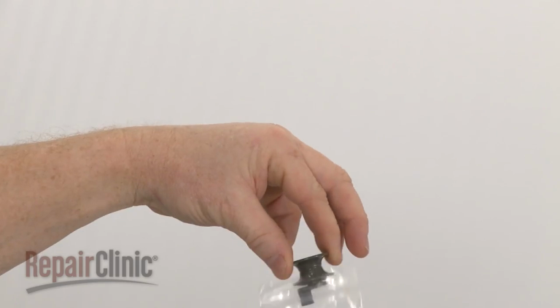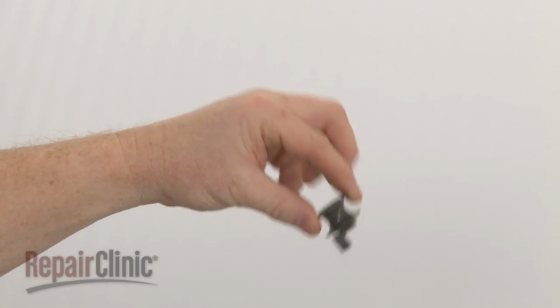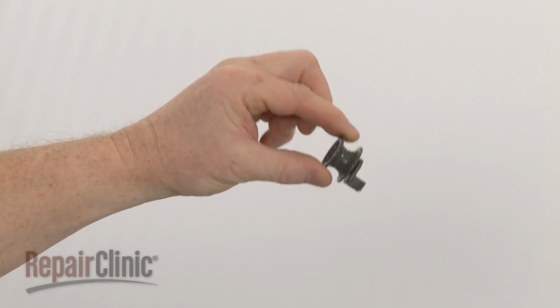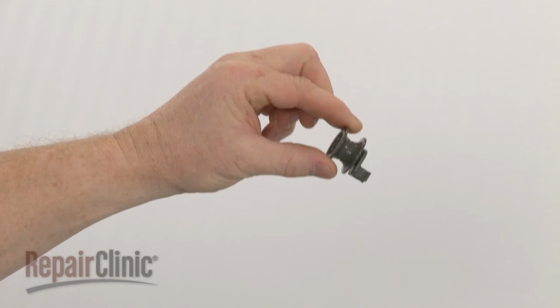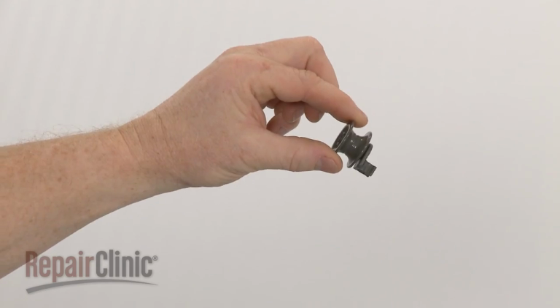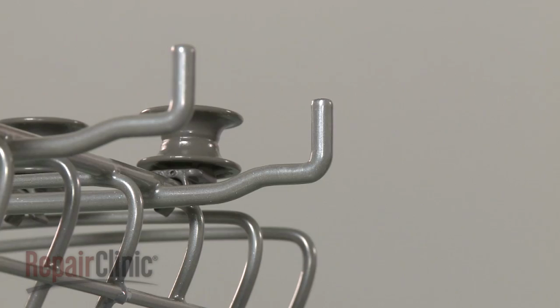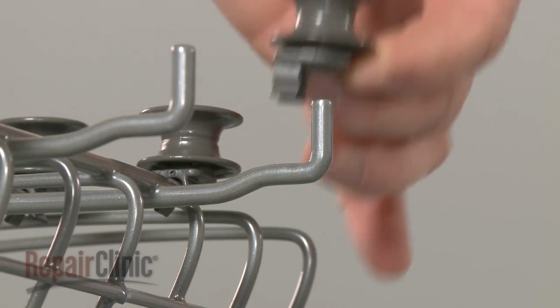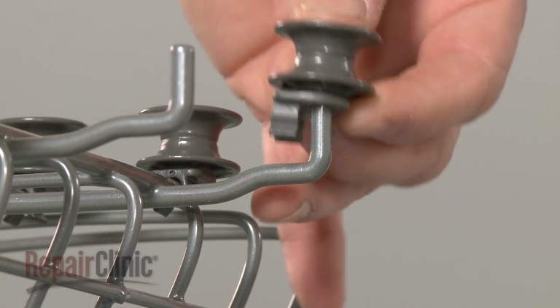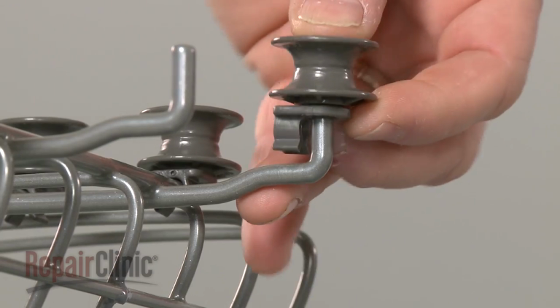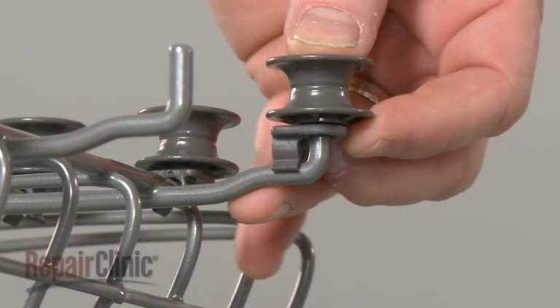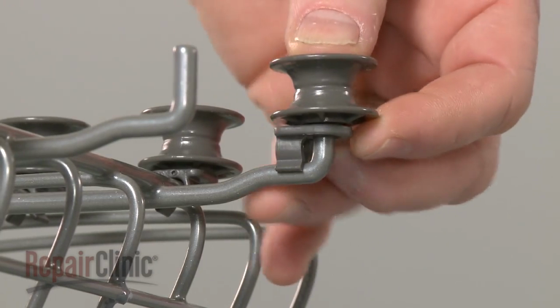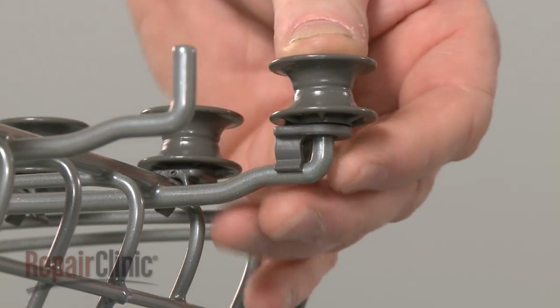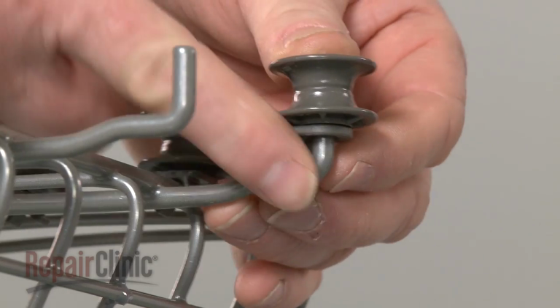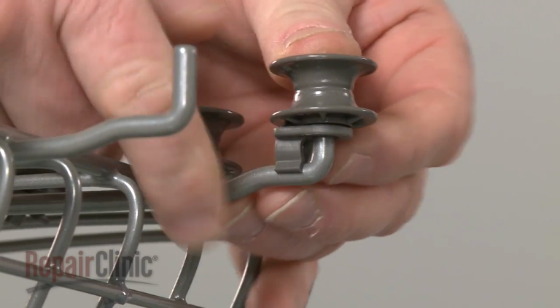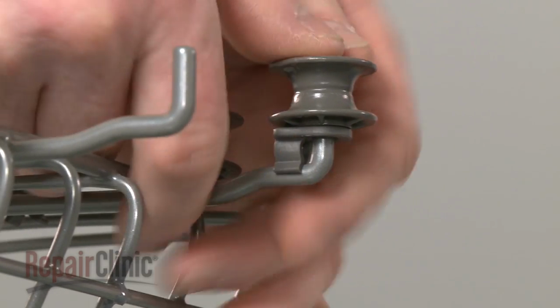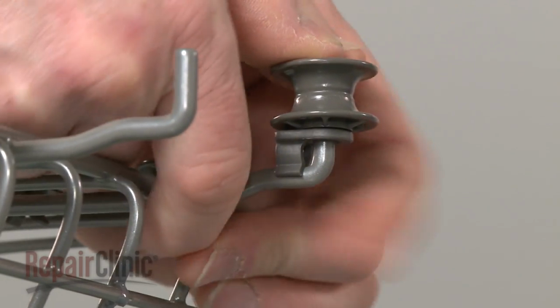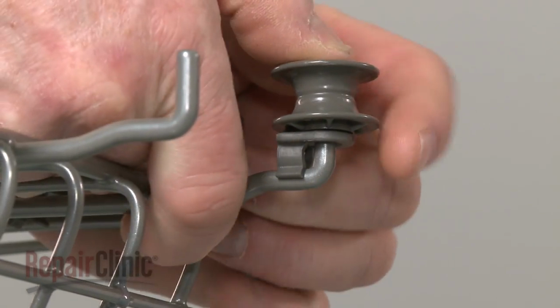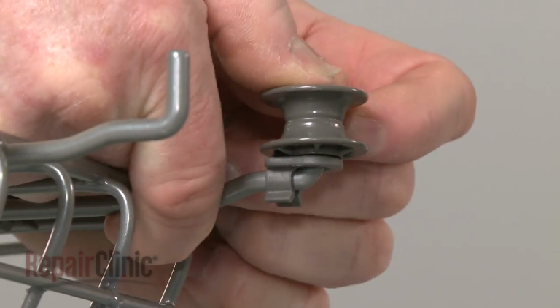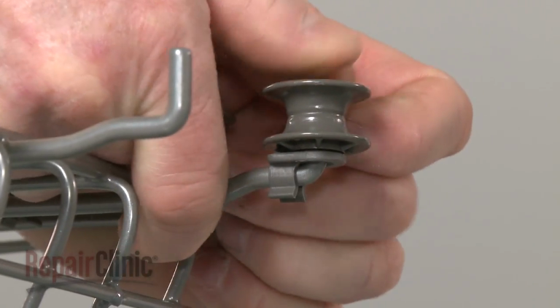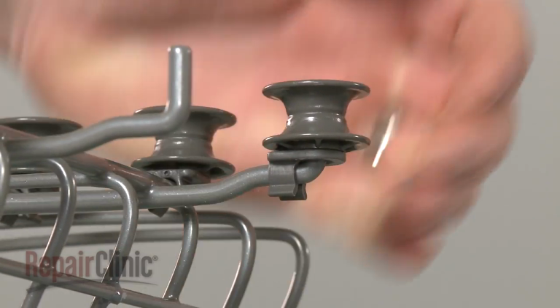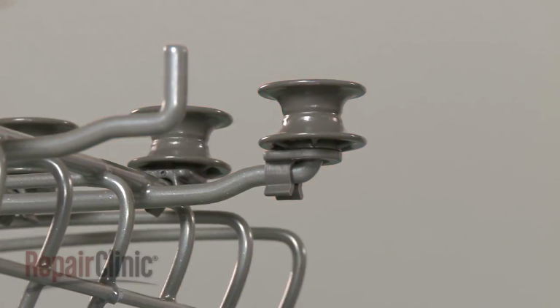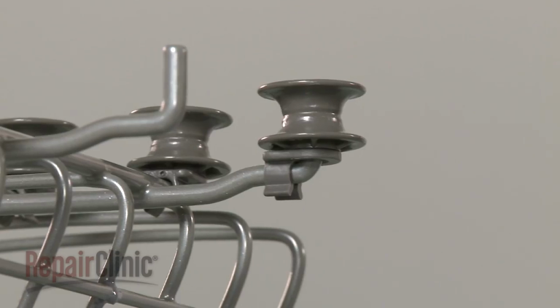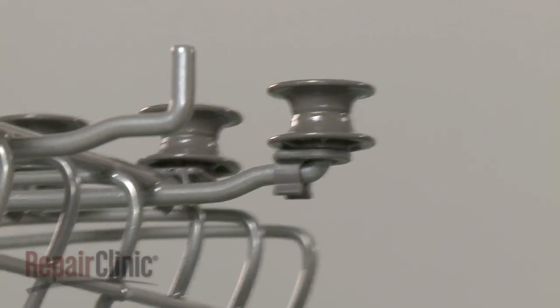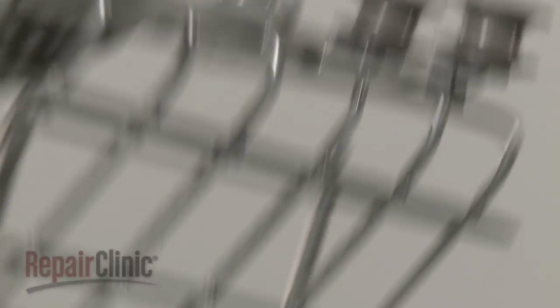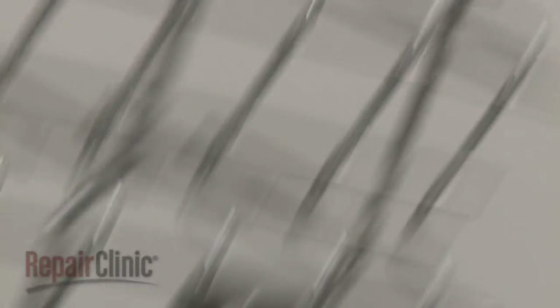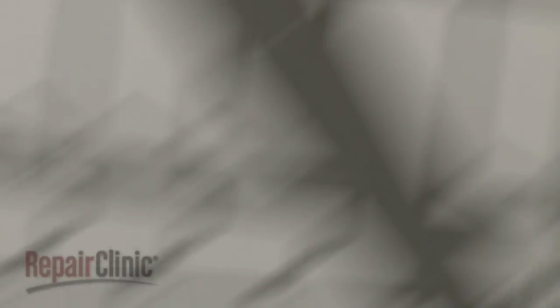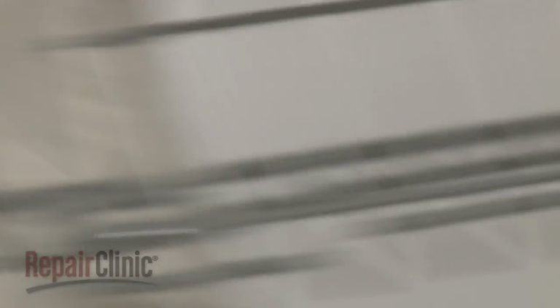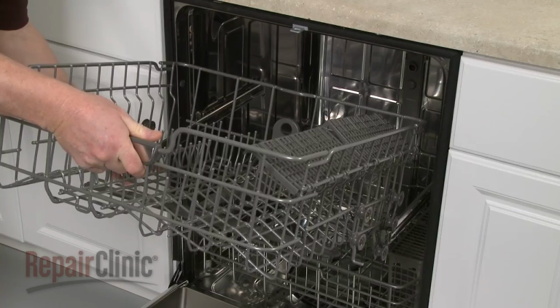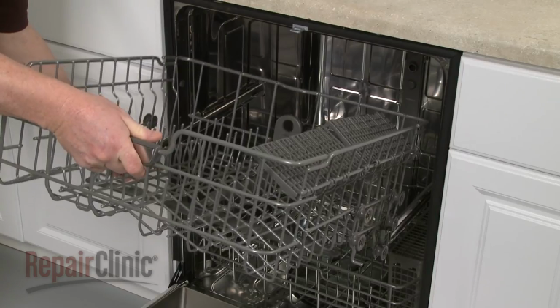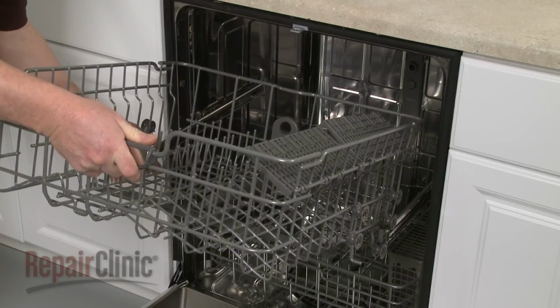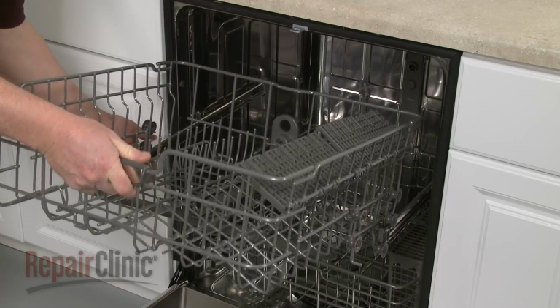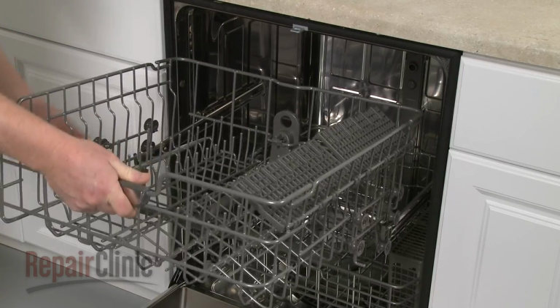Install the new roller by aligning it on the rack and snapping it into place. Replace the dish rack and make sure it moves freely.